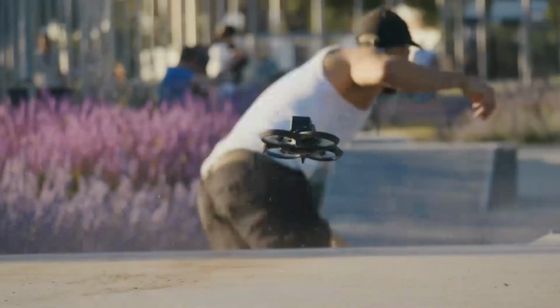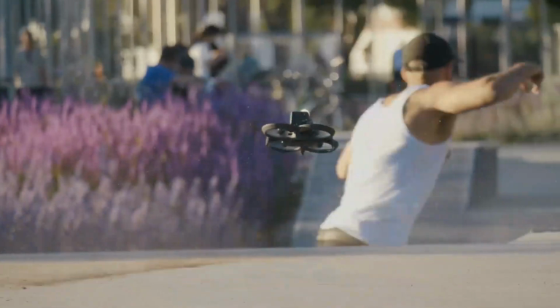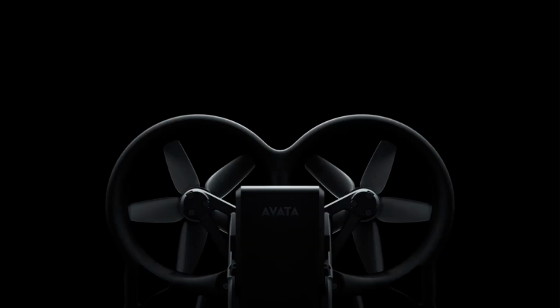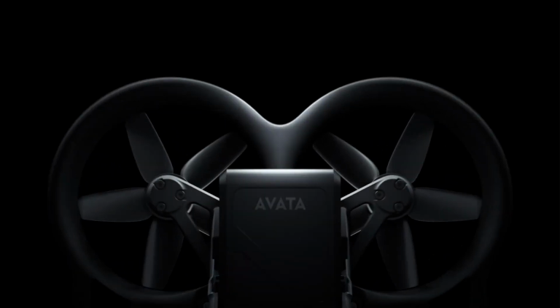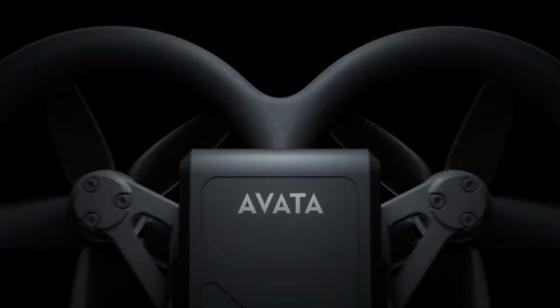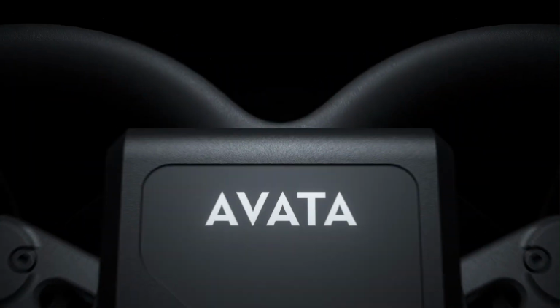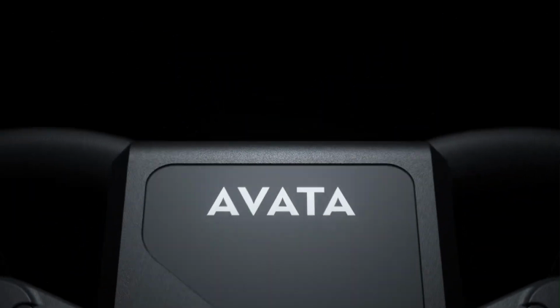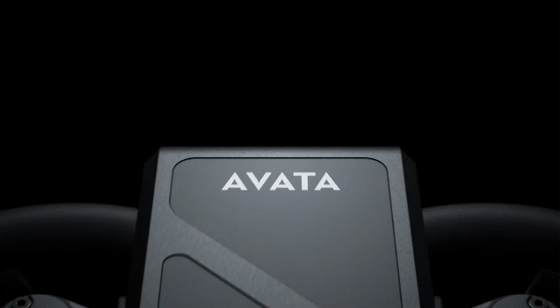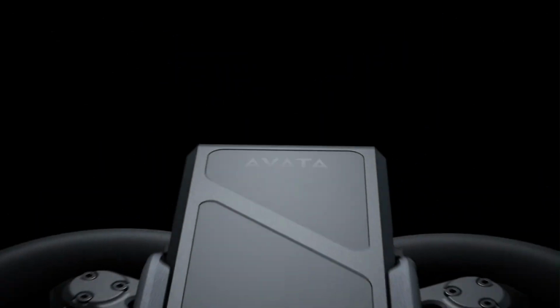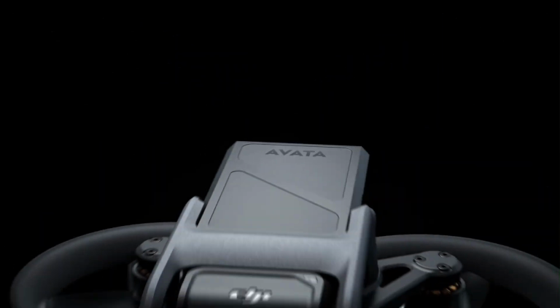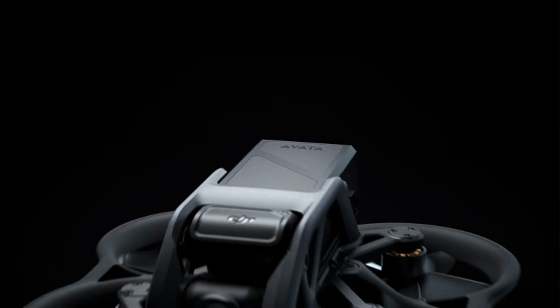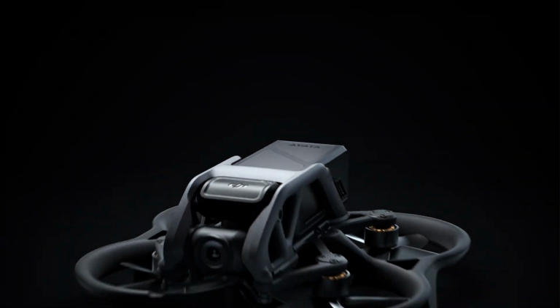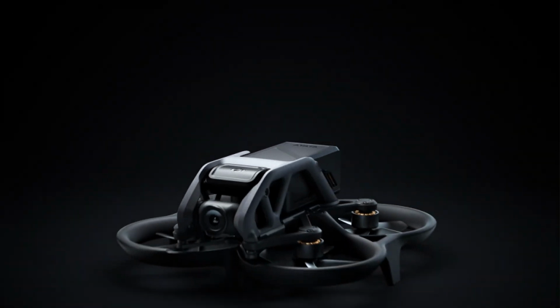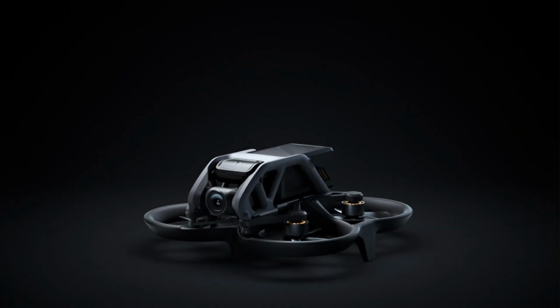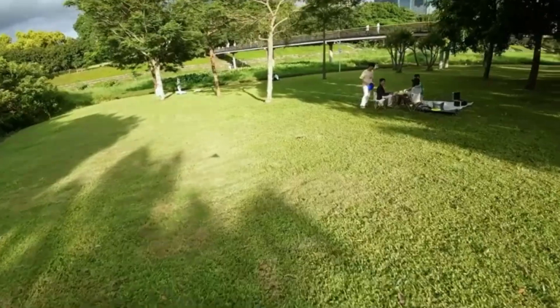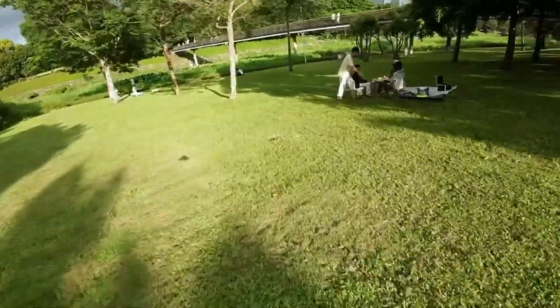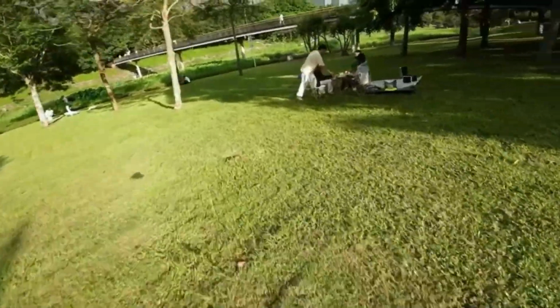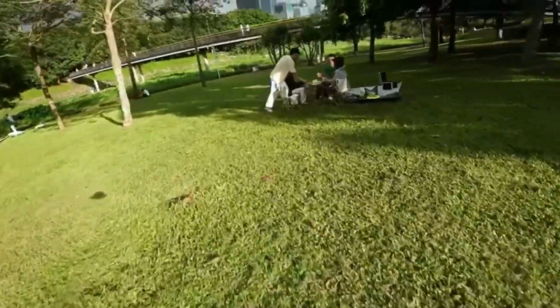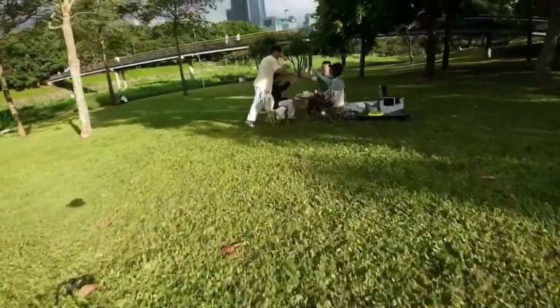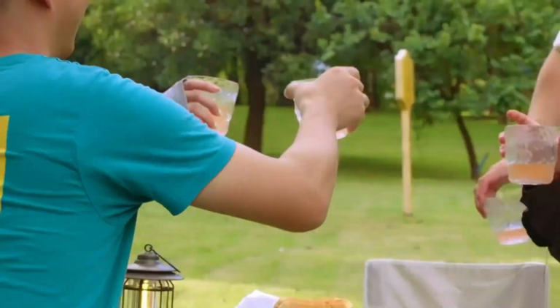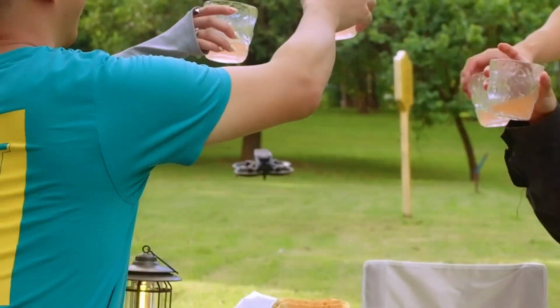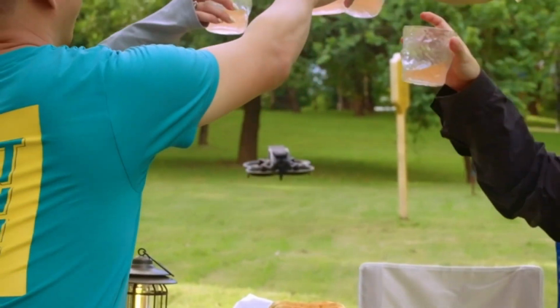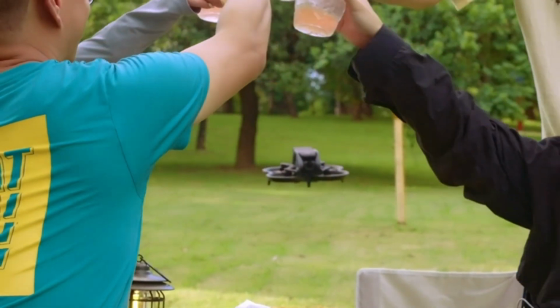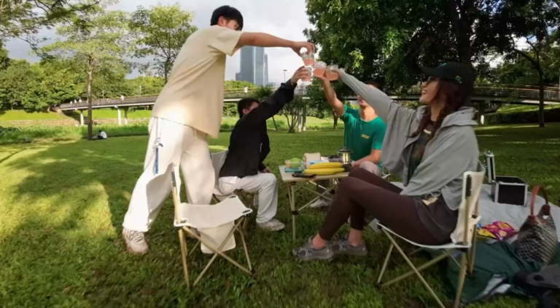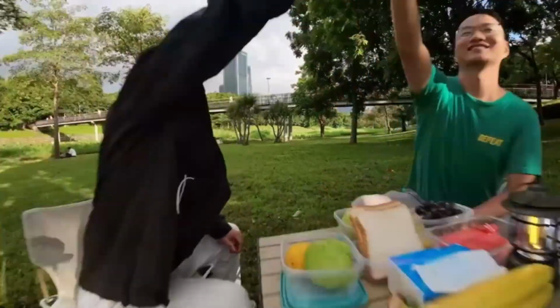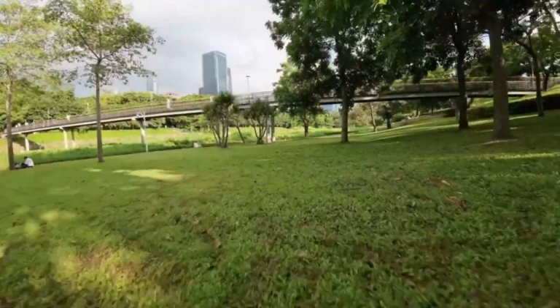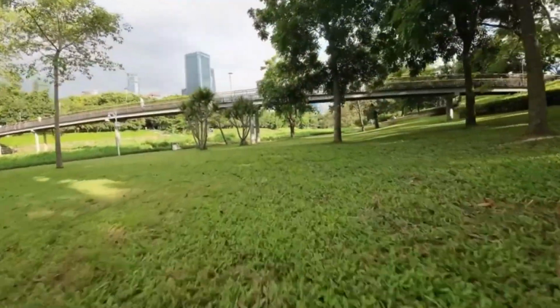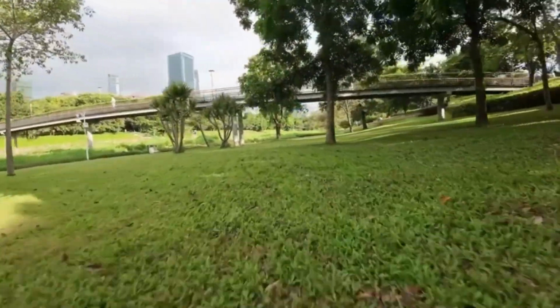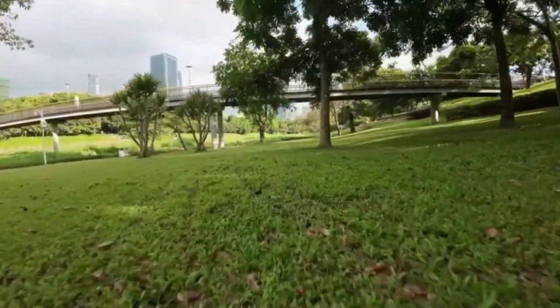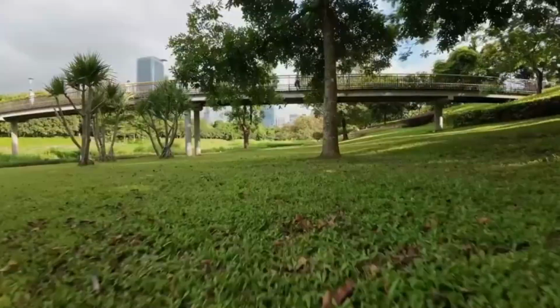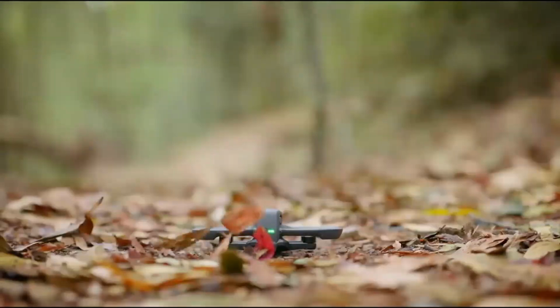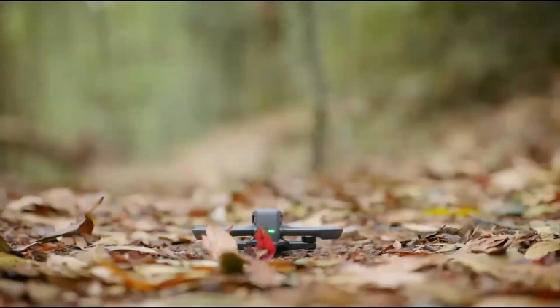Despite these improvements, the drone remains lightweight enough for agile movements and quick accelerations. It's a blend of durability and nimbleness that makes it ideal for both aggressive freestyle flights and smooth cinematic runs.